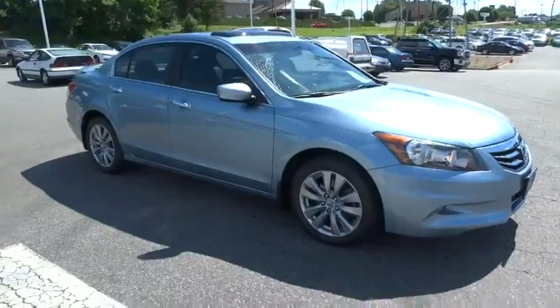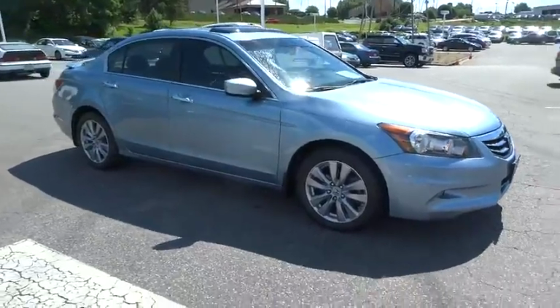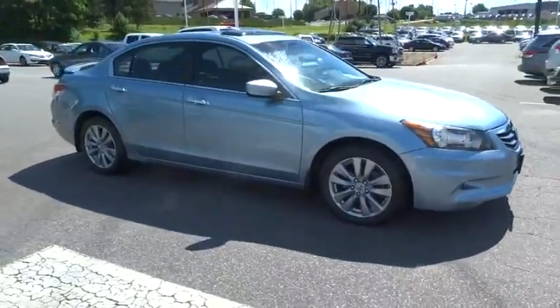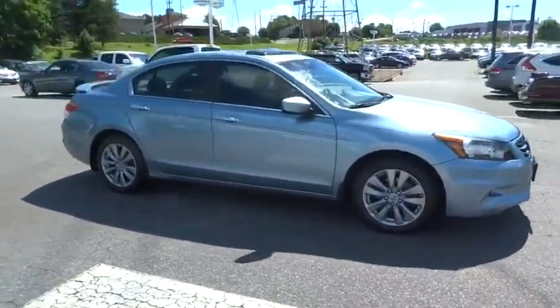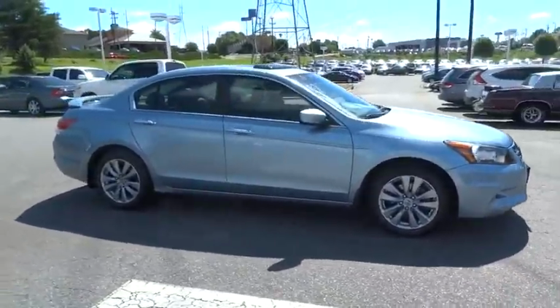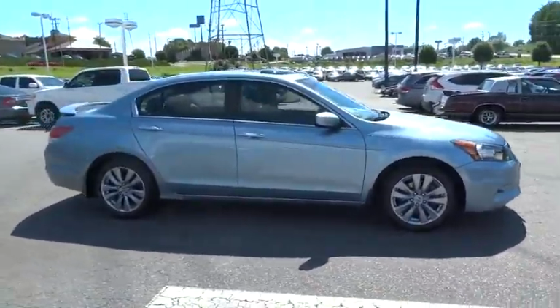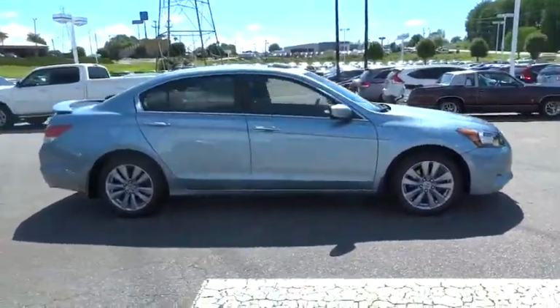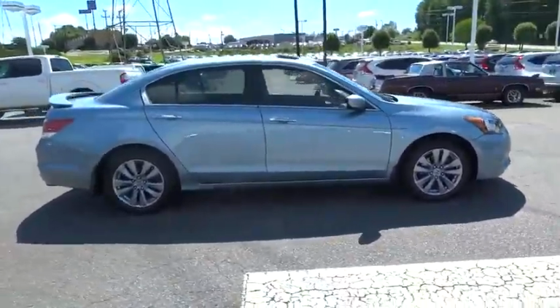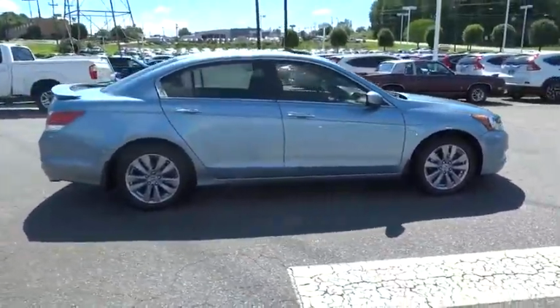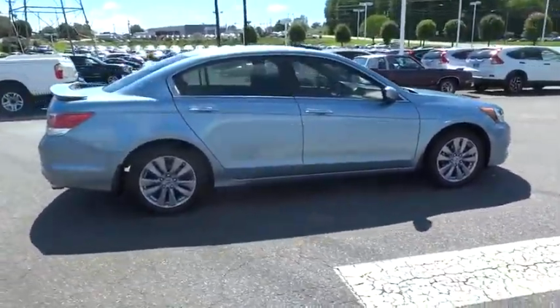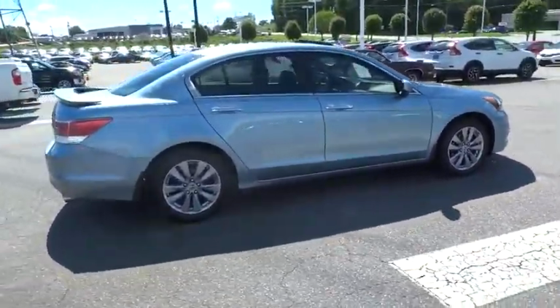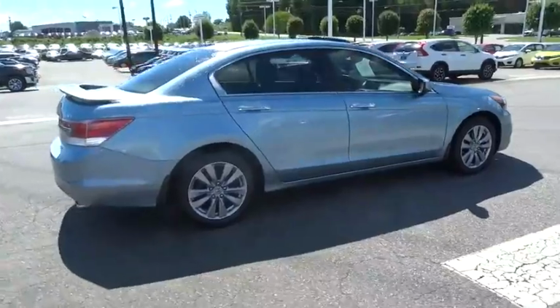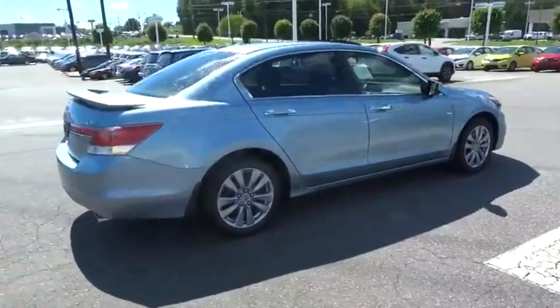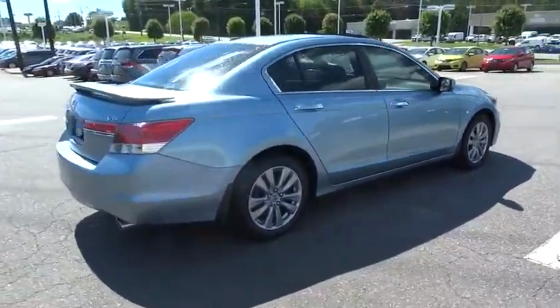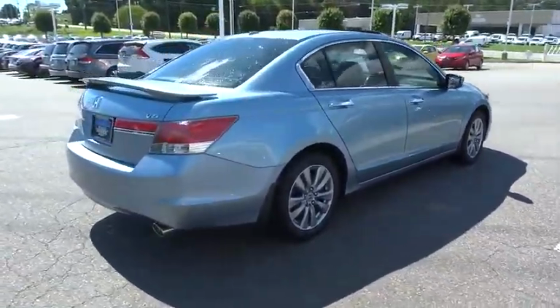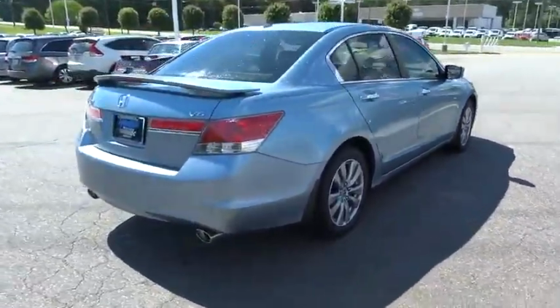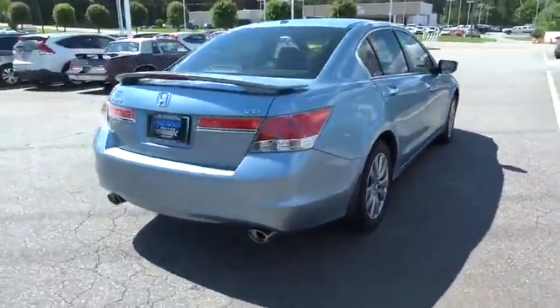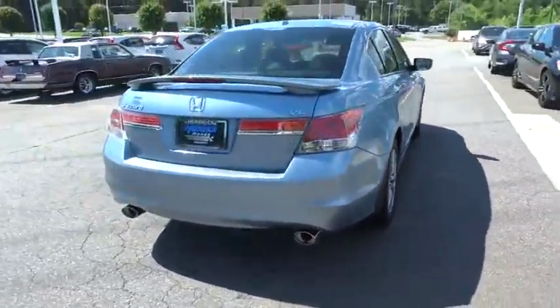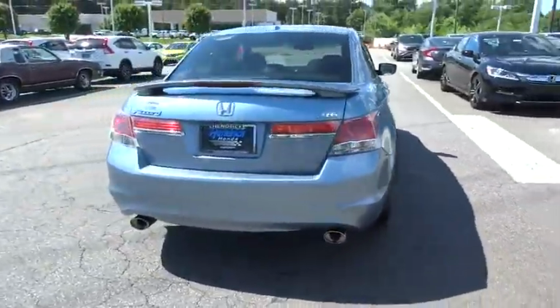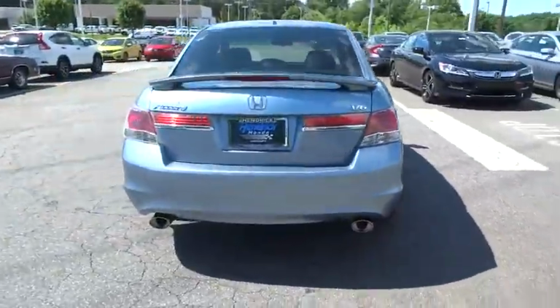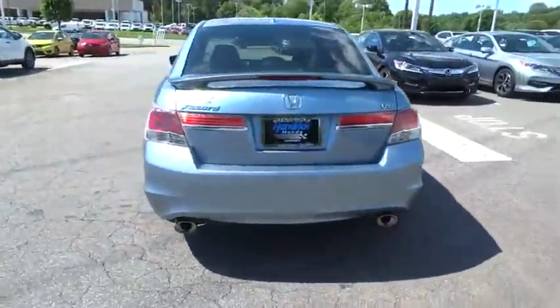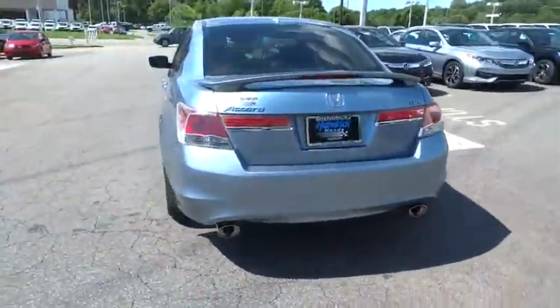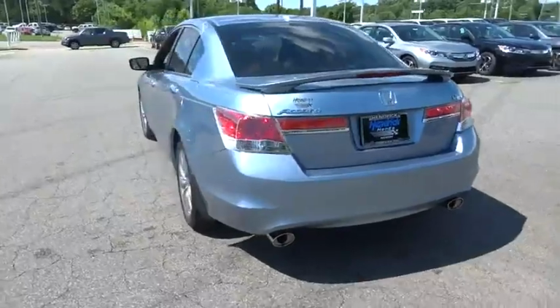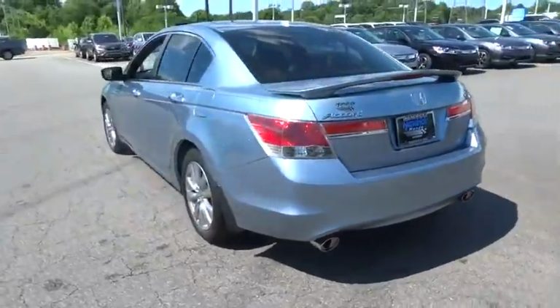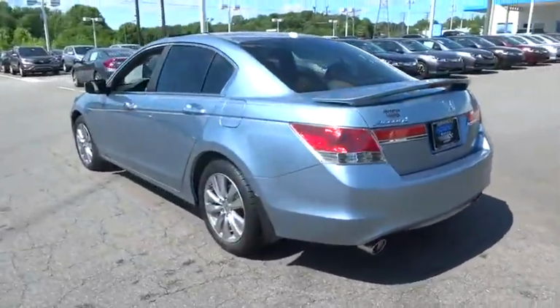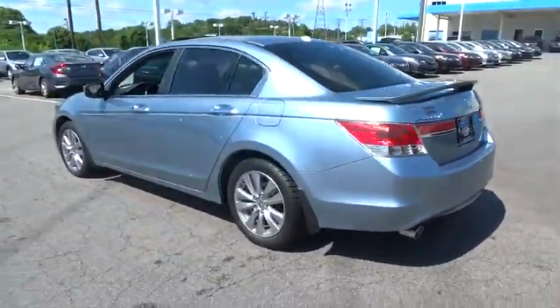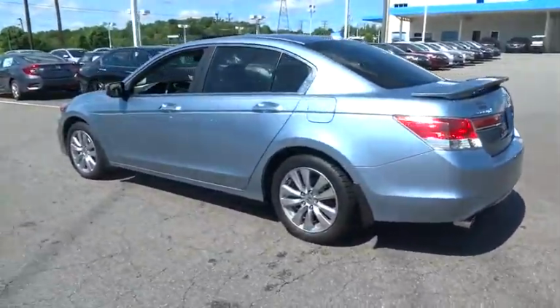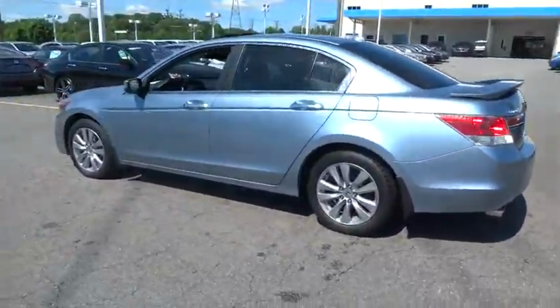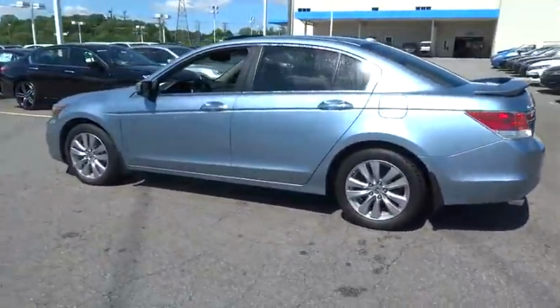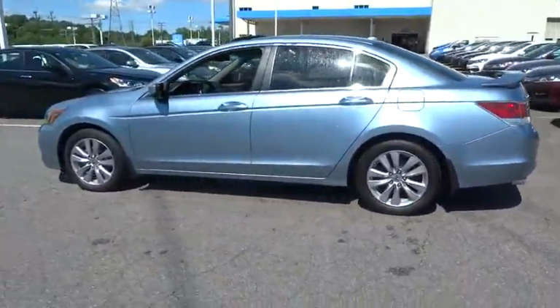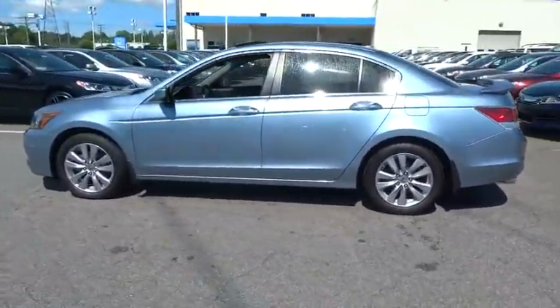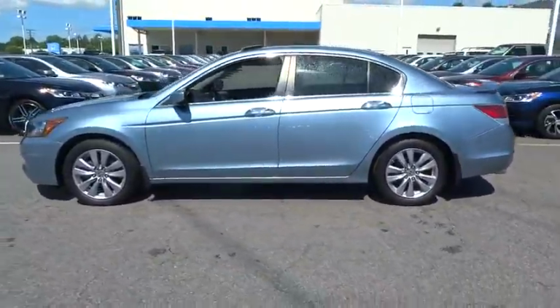The 2012 Honda Accord — ingeniously simple, yet overflowing with luxury and technological creativity. All that and more in the Accord. This vehicle has less than 50,000 miles. Here are some of this vehicle's great options.